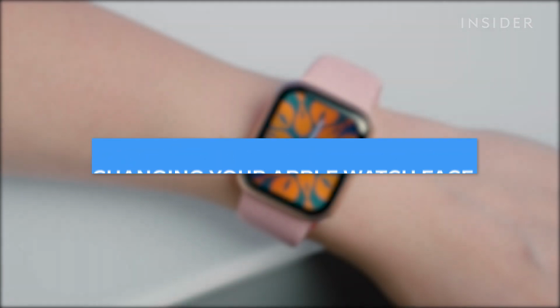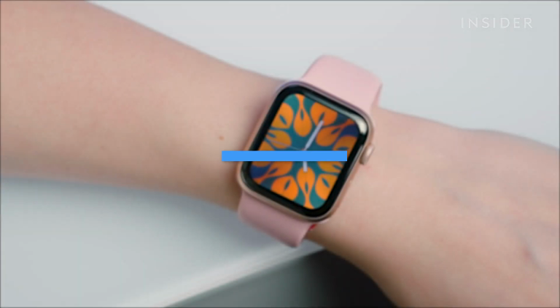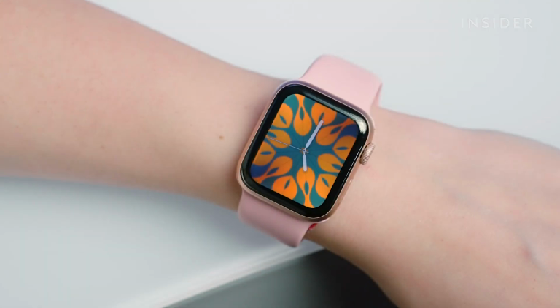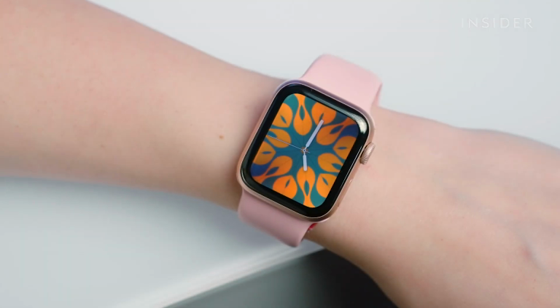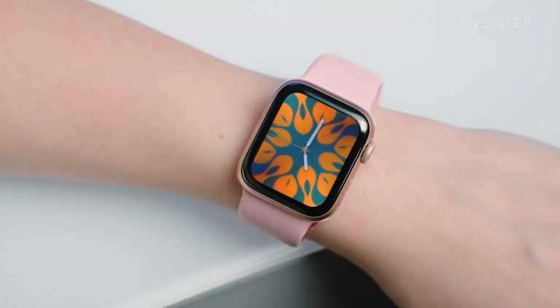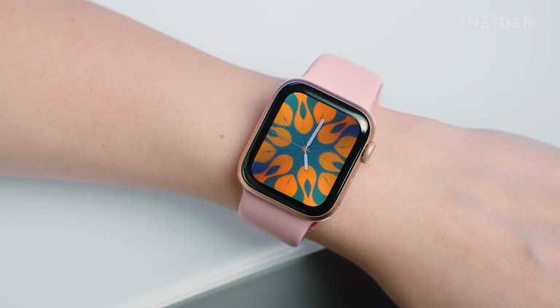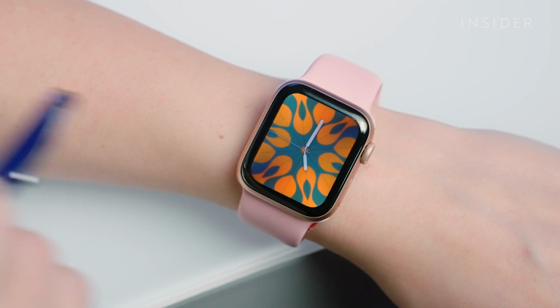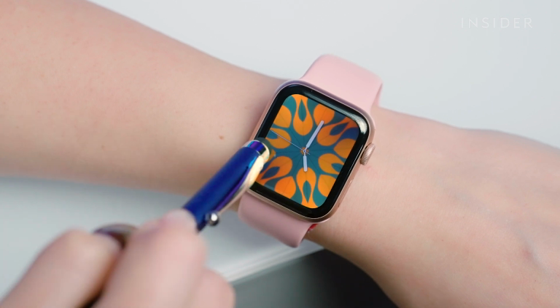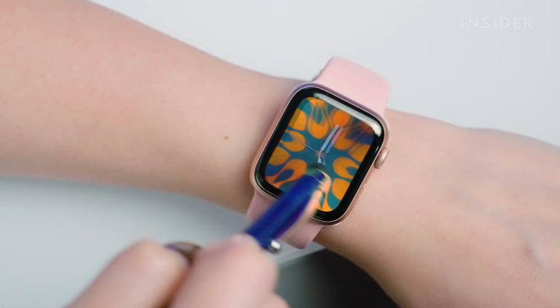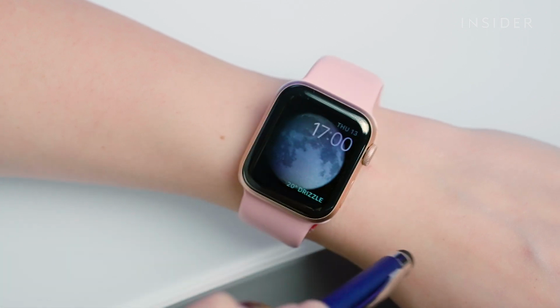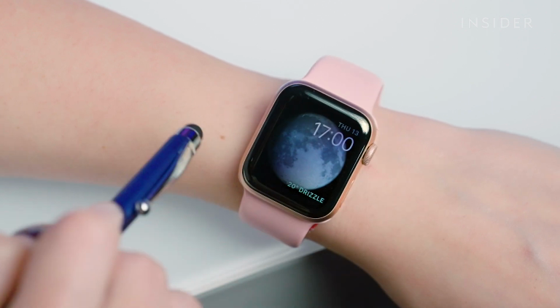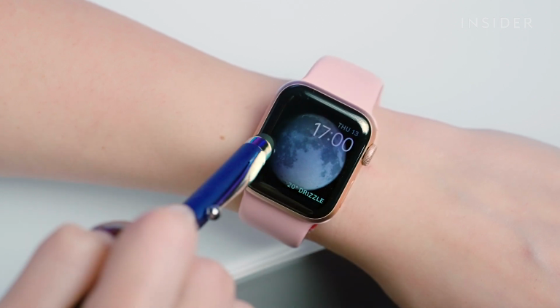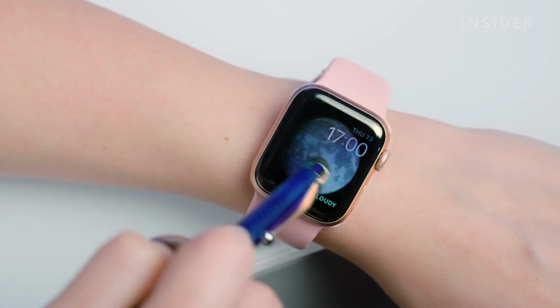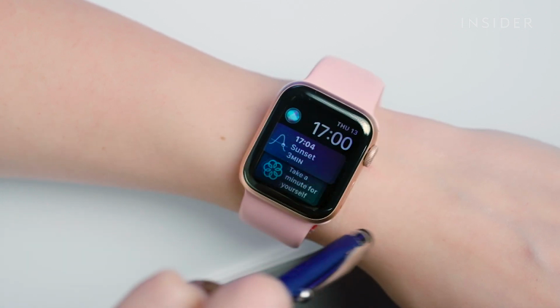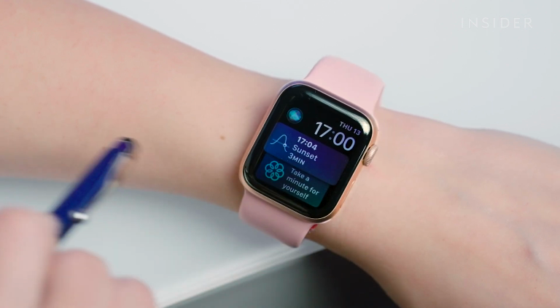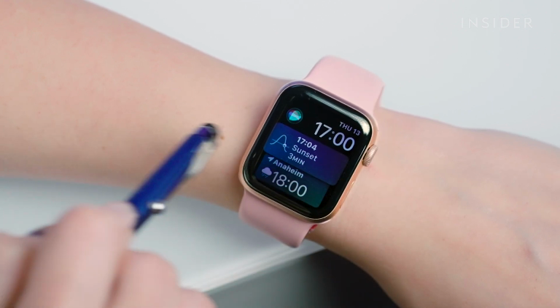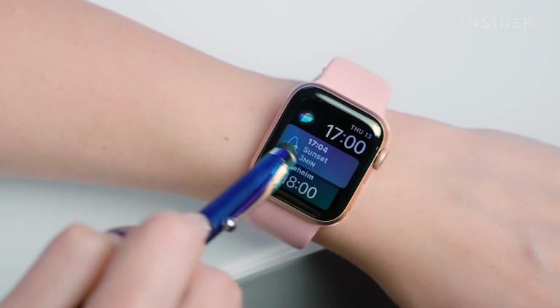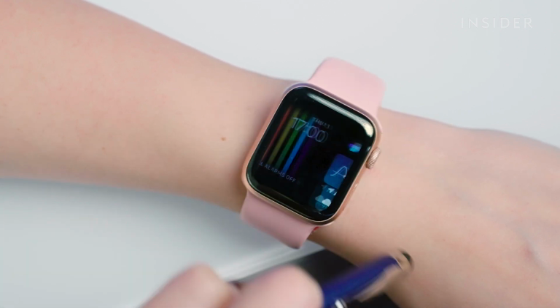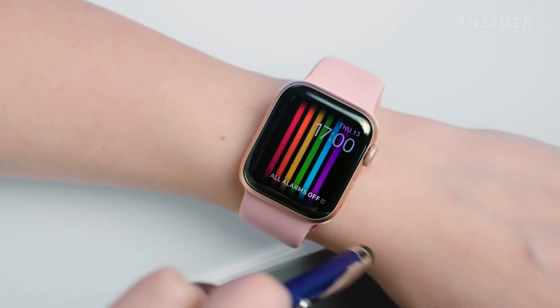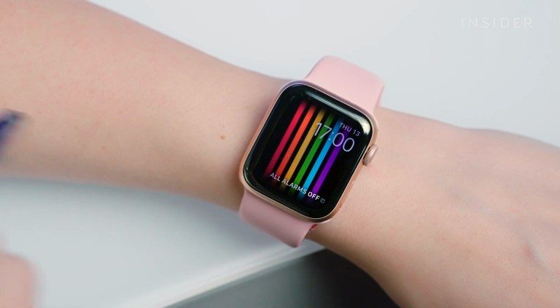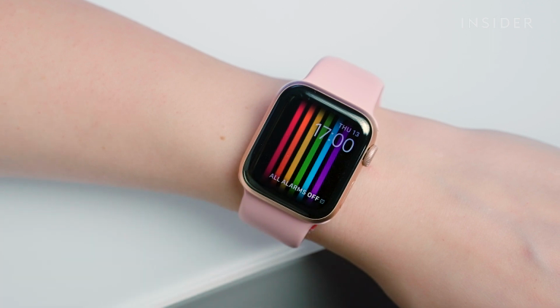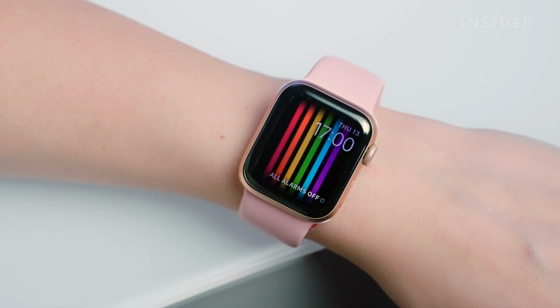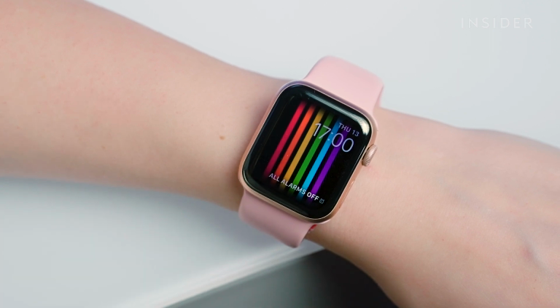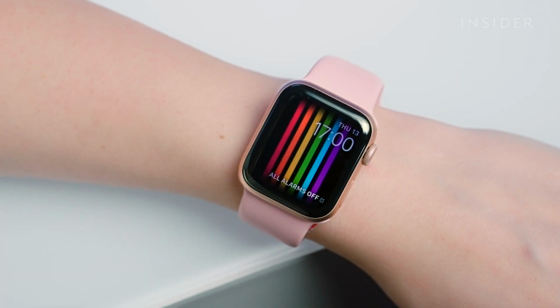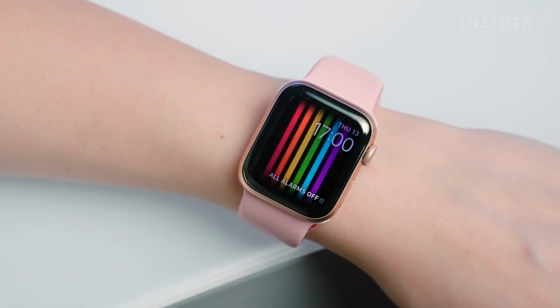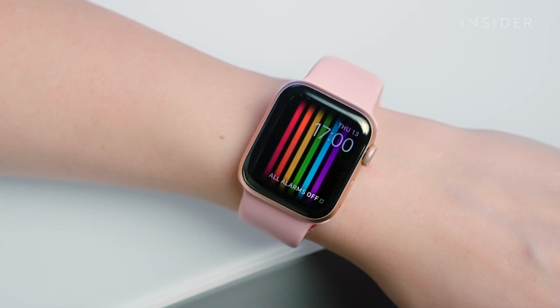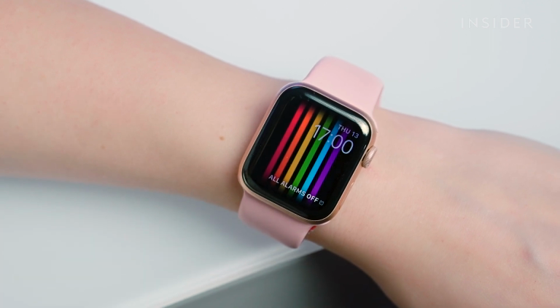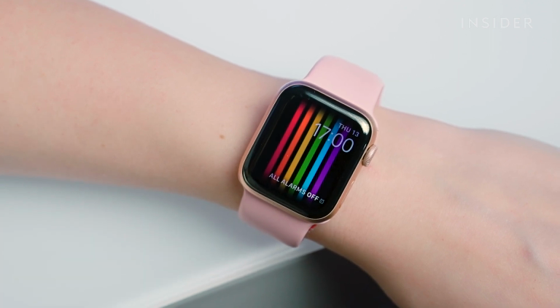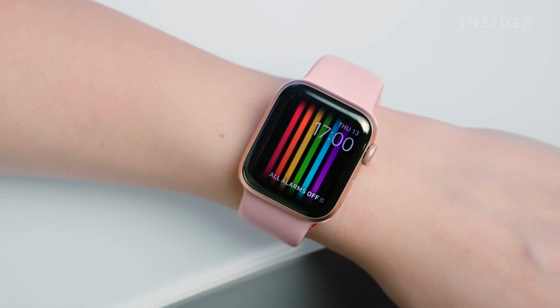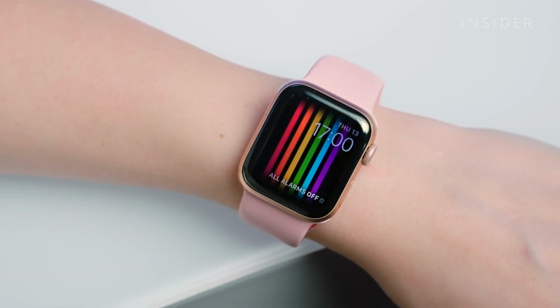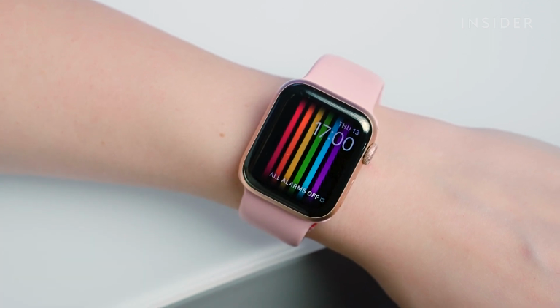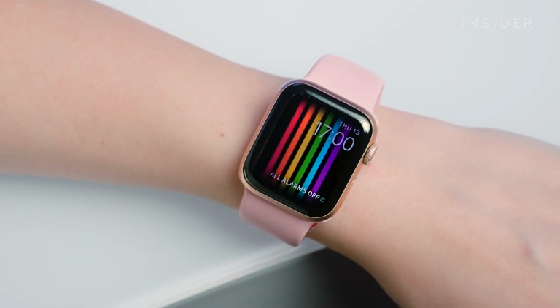With your Apple Watch on and unlocked, you can swipe from edge to edge on your Apple Watch to see the faces in your current collection. When you find the watch face you like, simply stop swiping to stay on that current face.